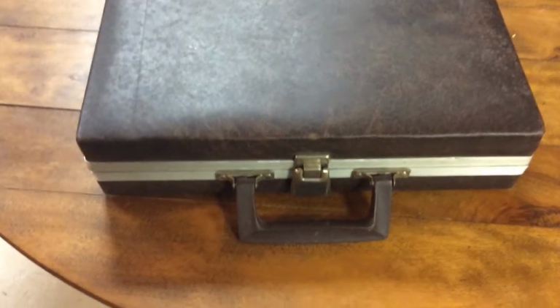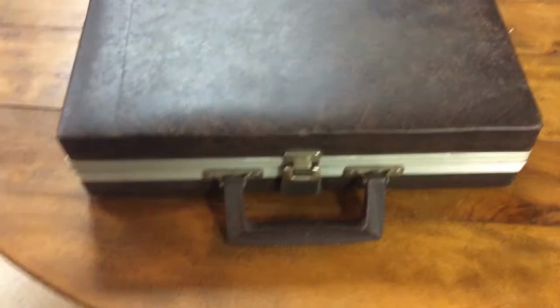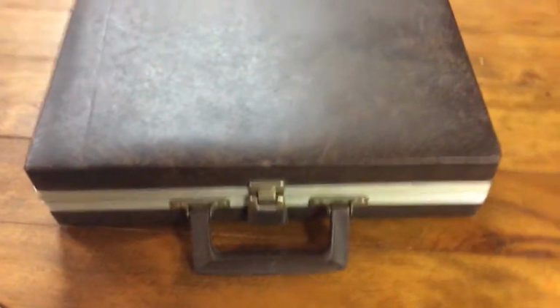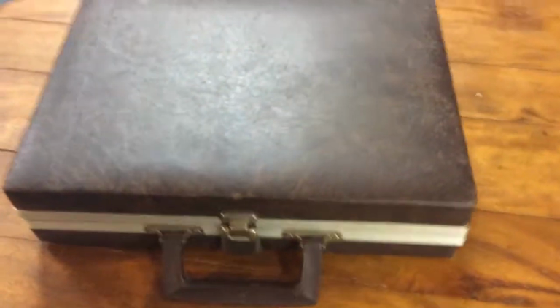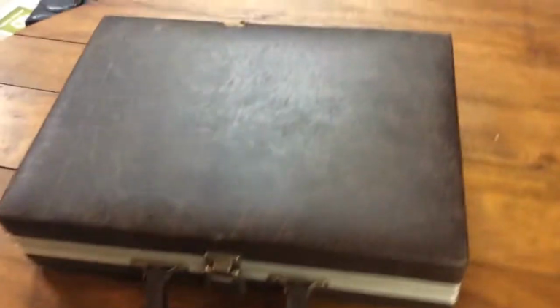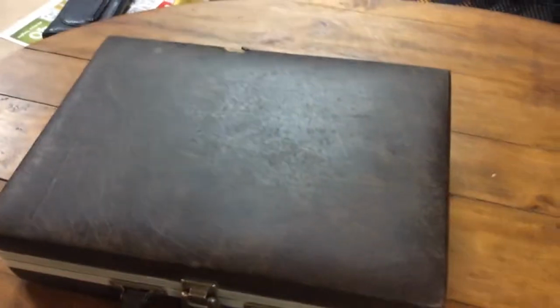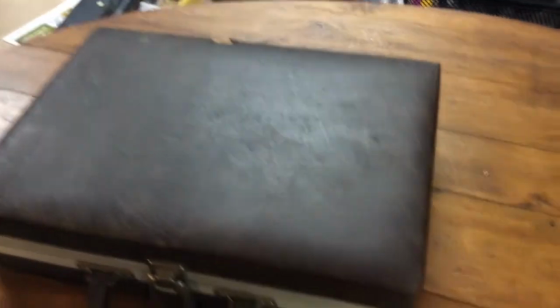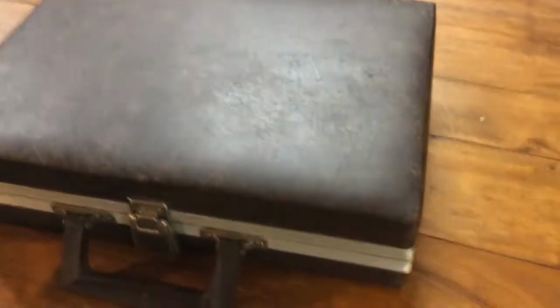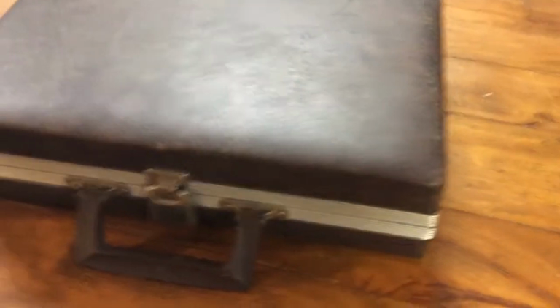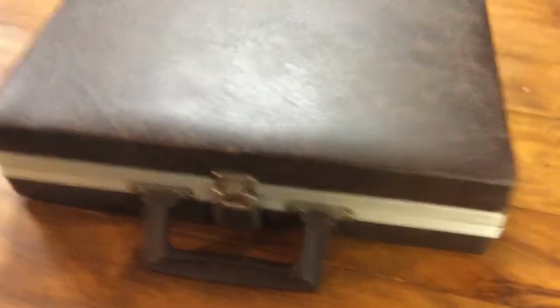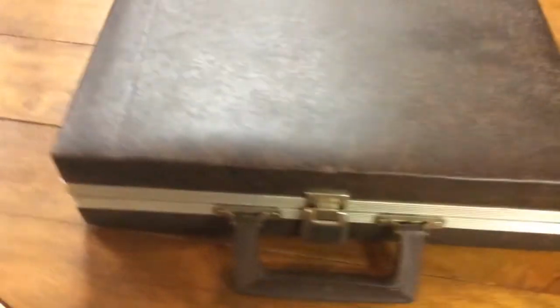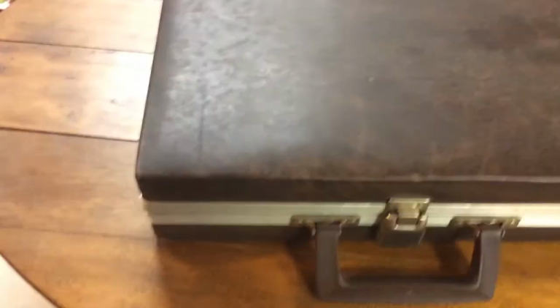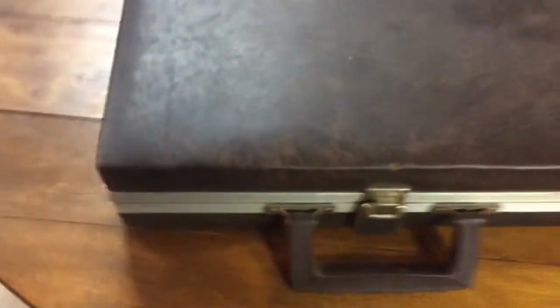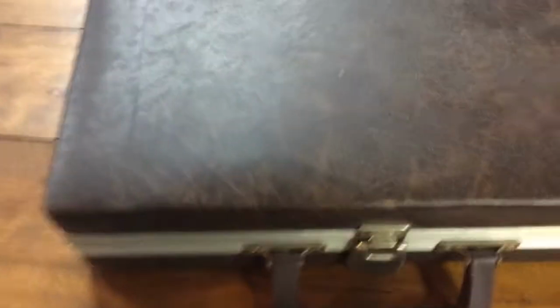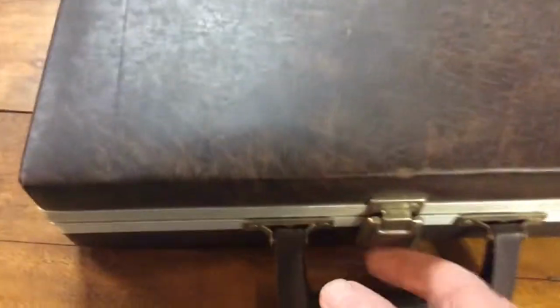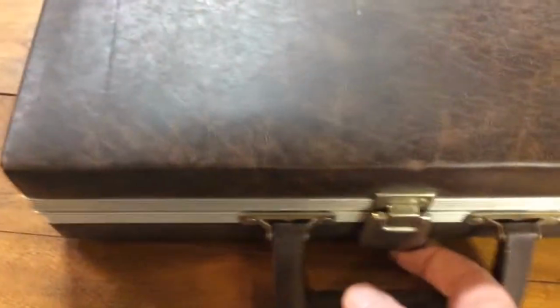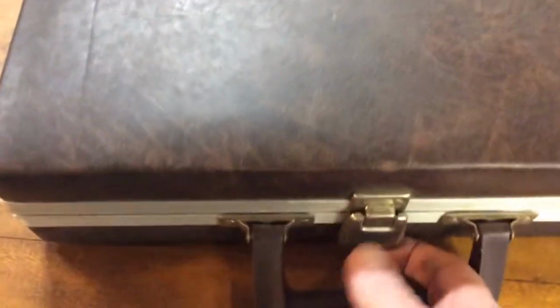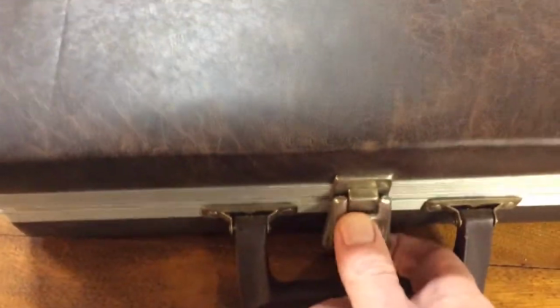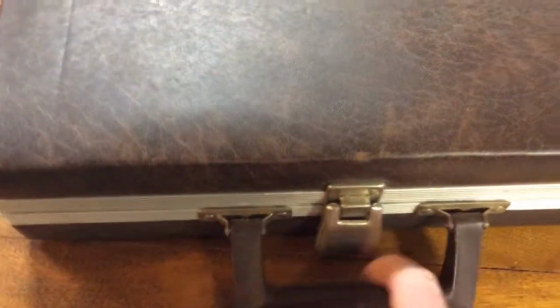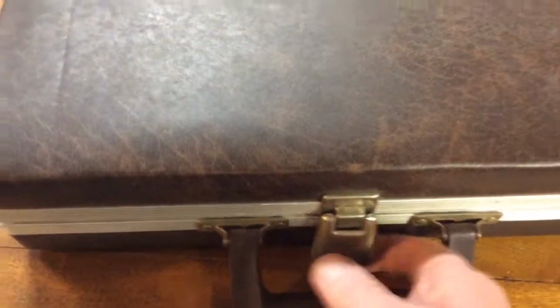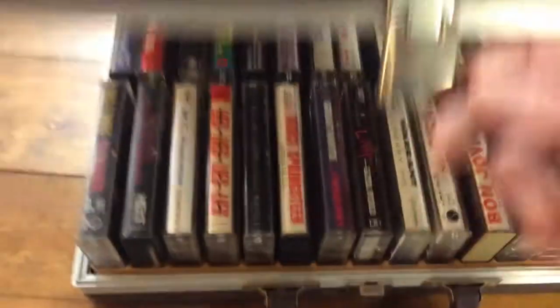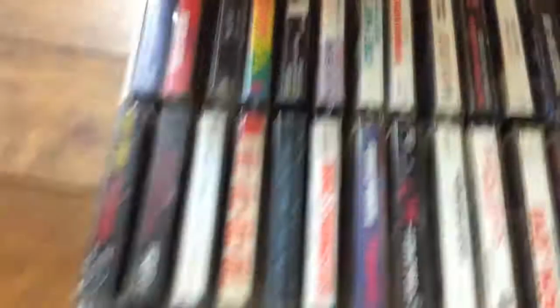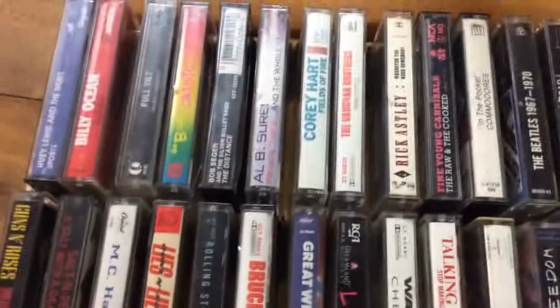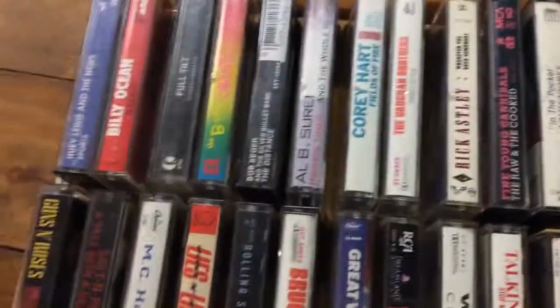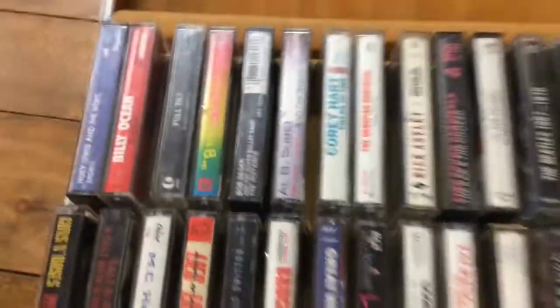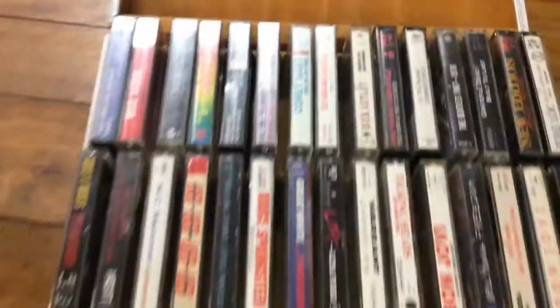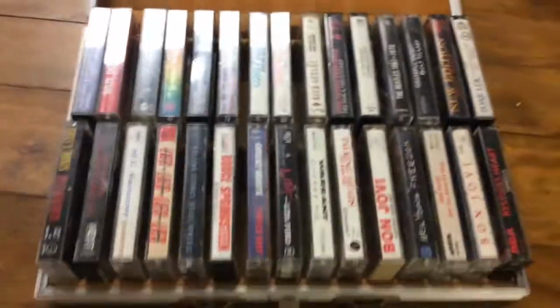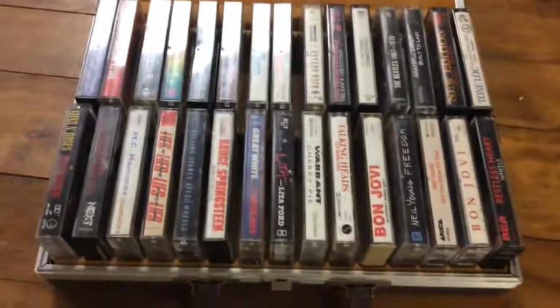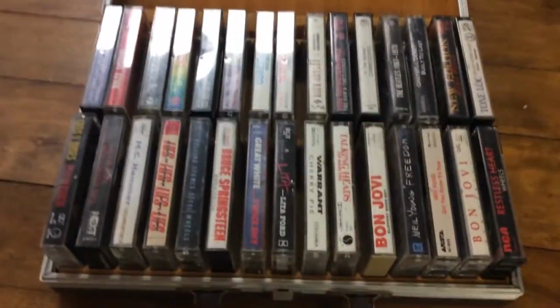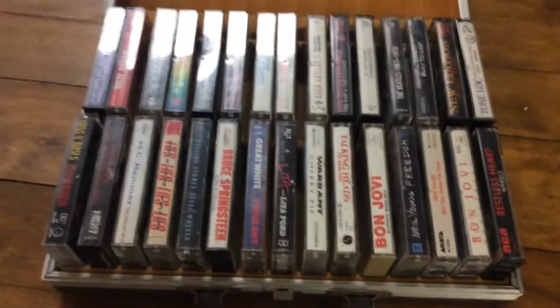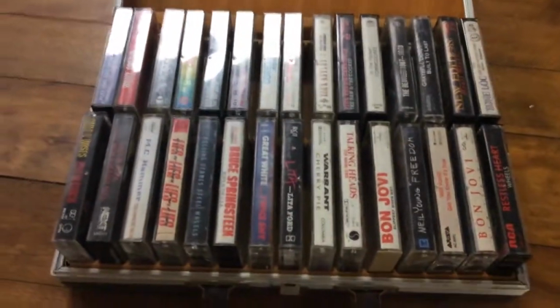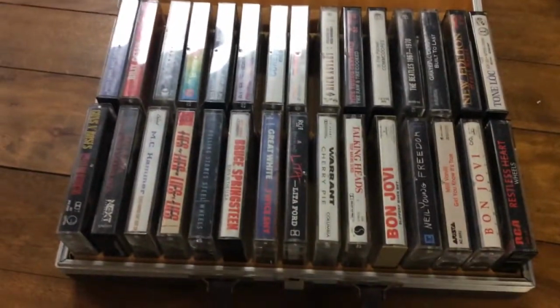Great finds today — I got this case in. You wonder what's in the case, could there be treasures? Let's find out together. It has a nice little clip here. Oh boy, these are cassette tapes!